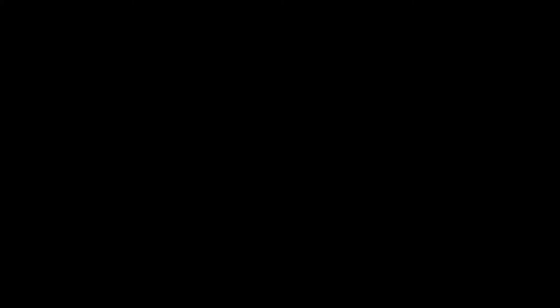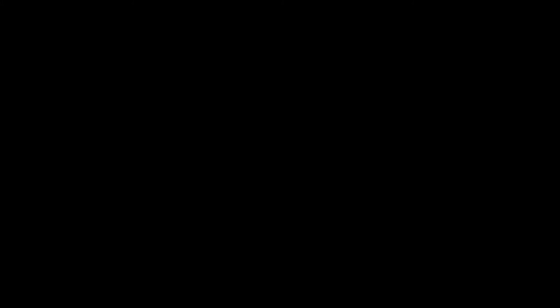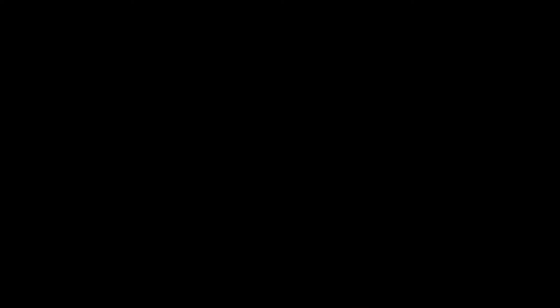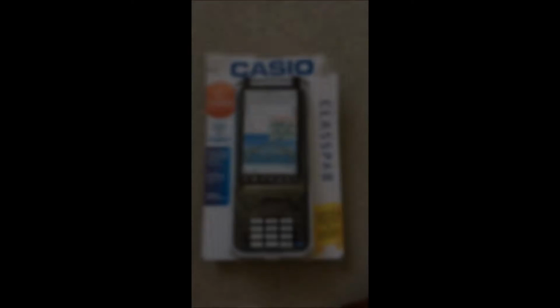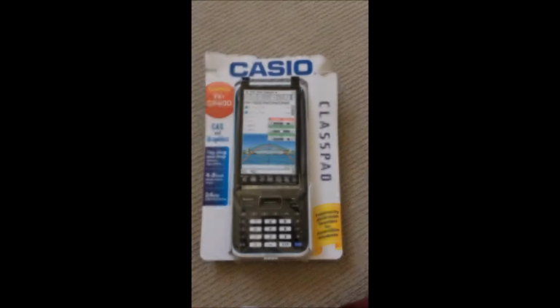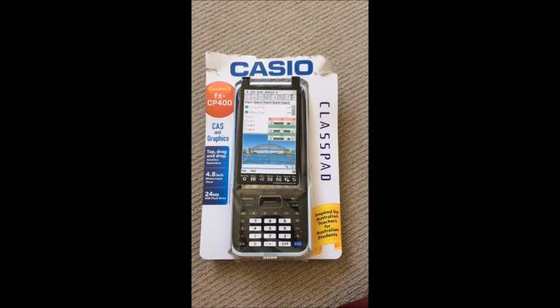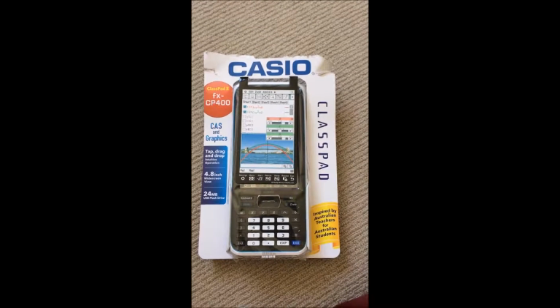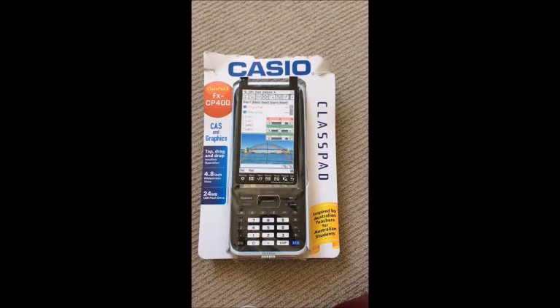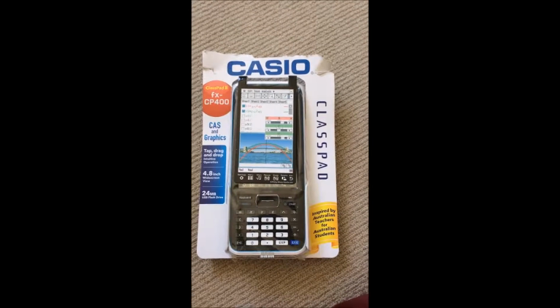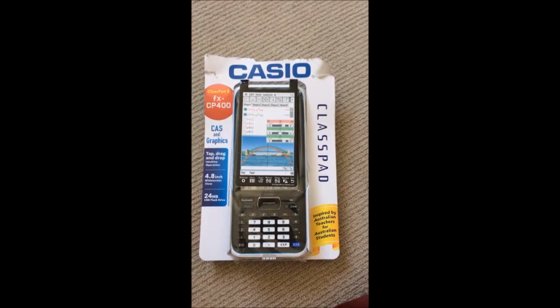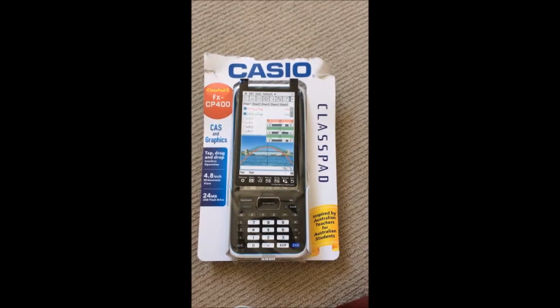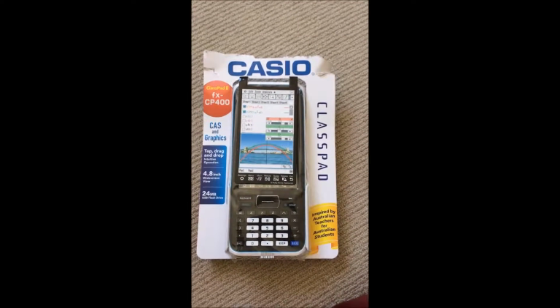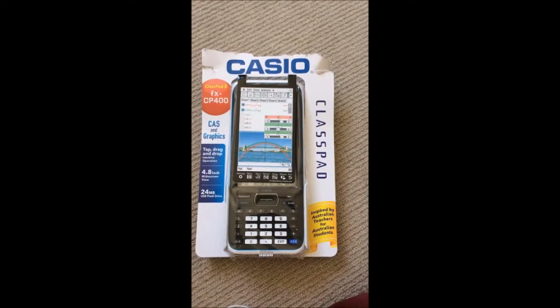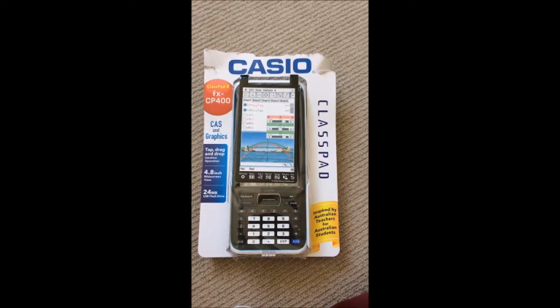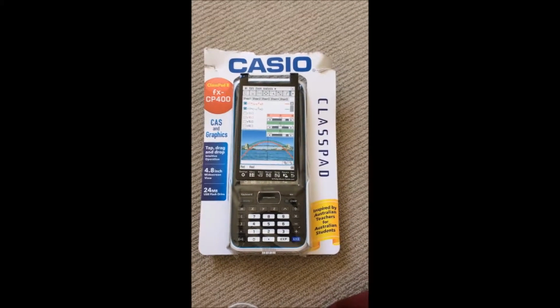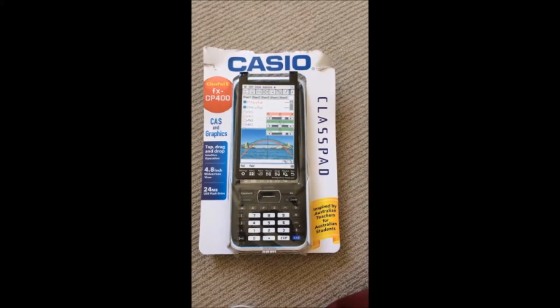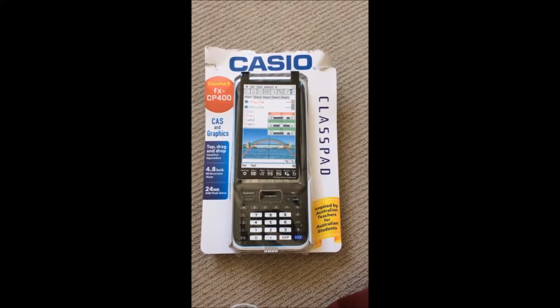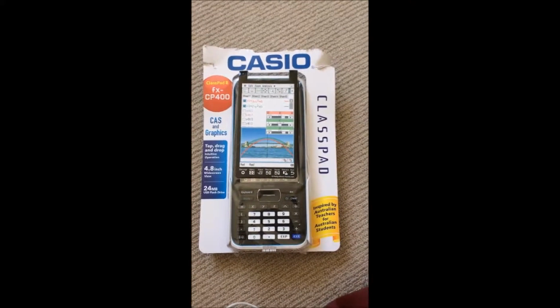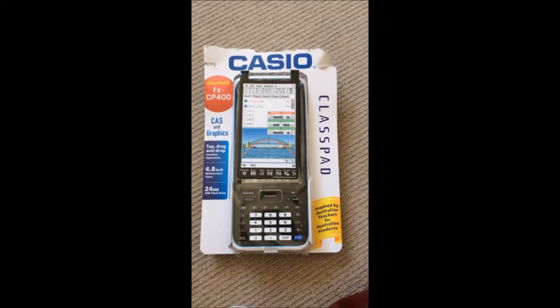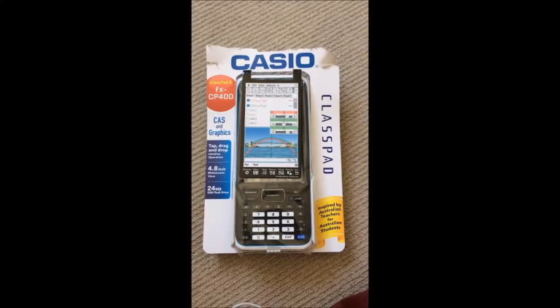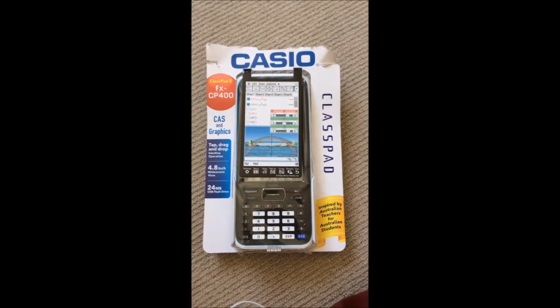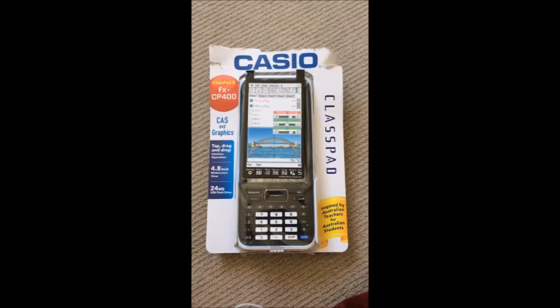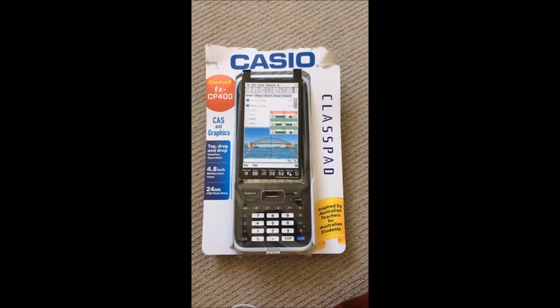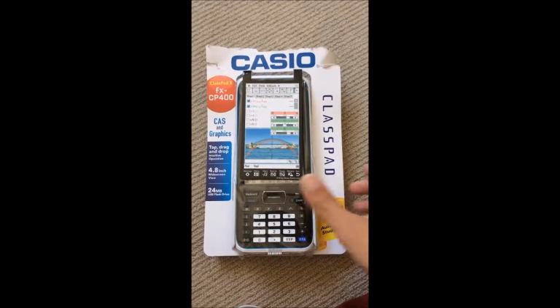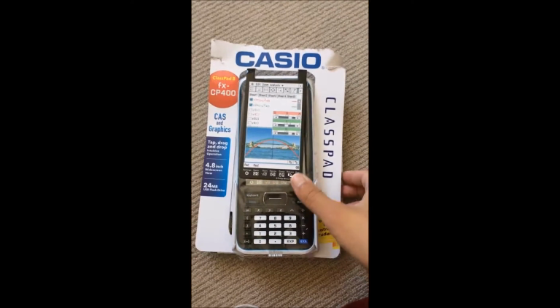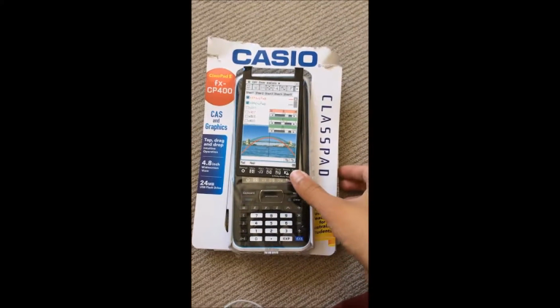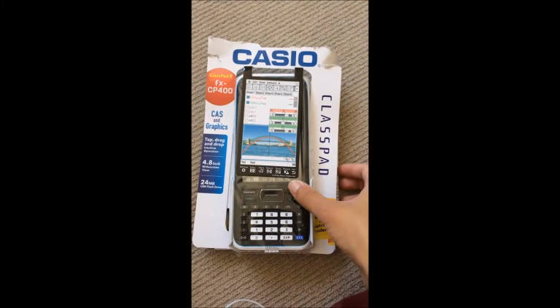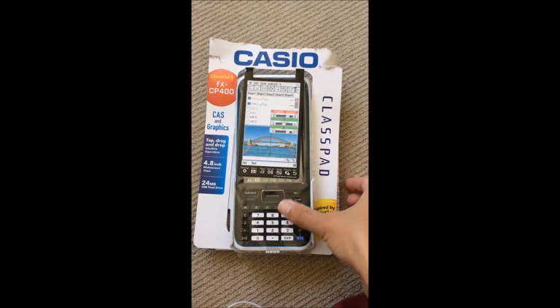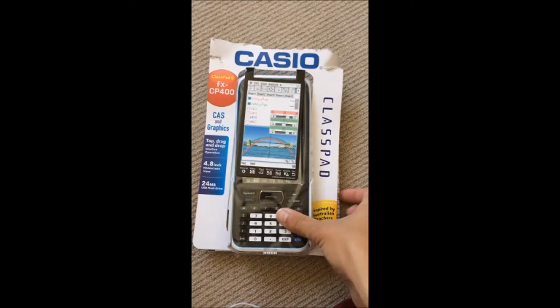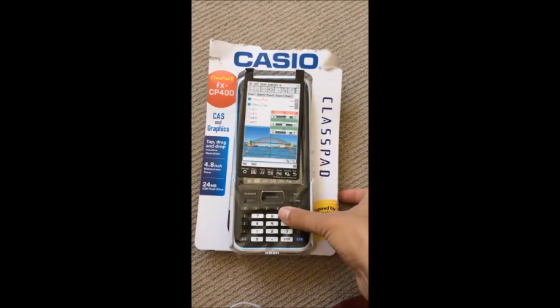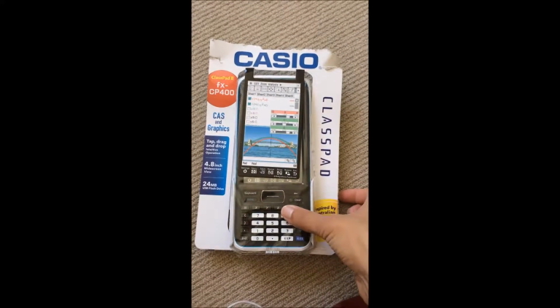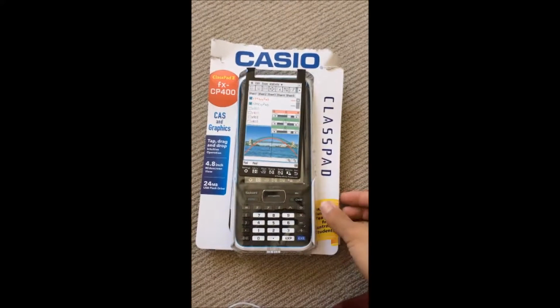Hello everyone, good morning, good afternoon, good evening. Today I am very excited to share with you guys my new badass calculator.